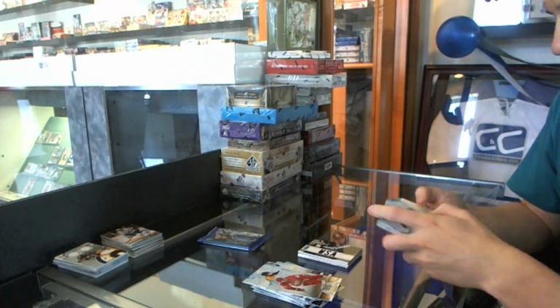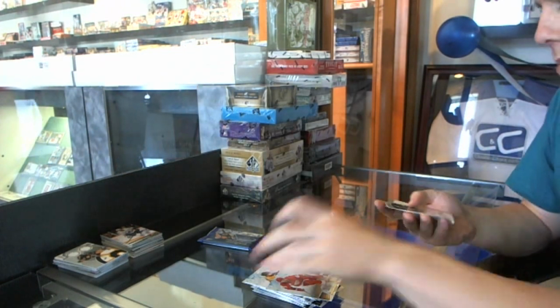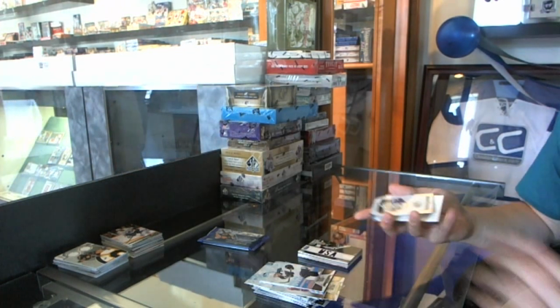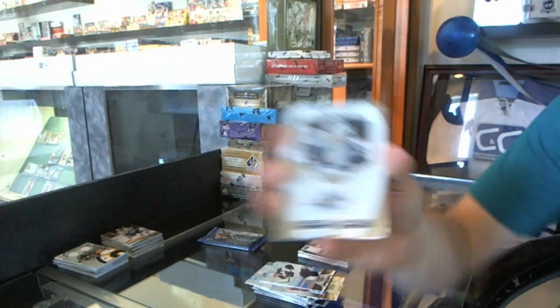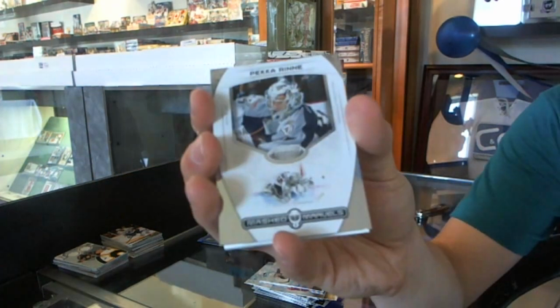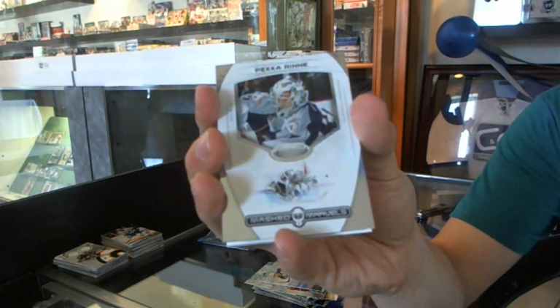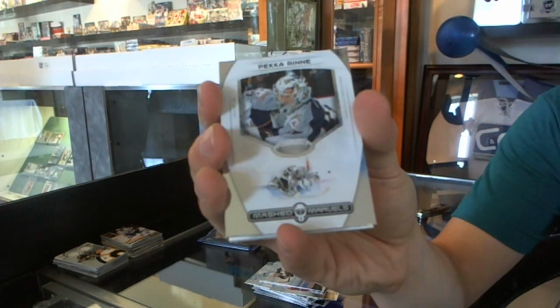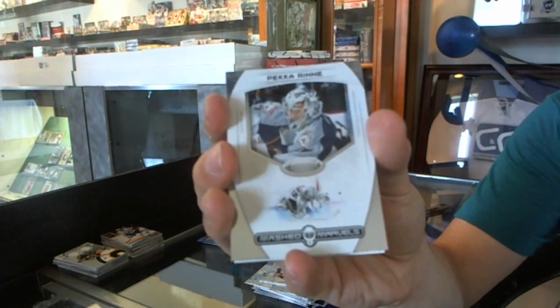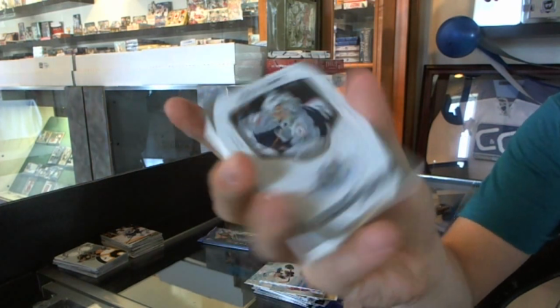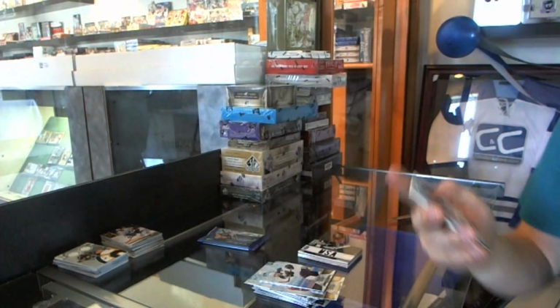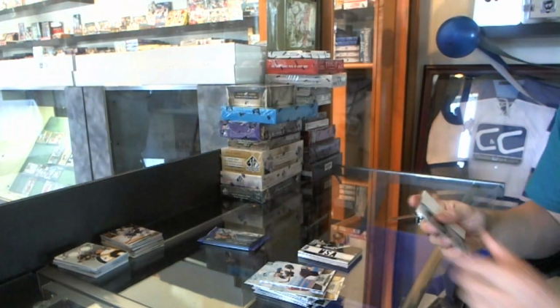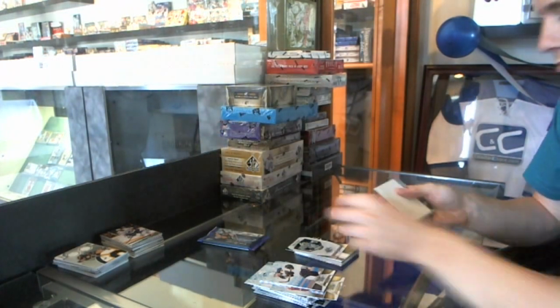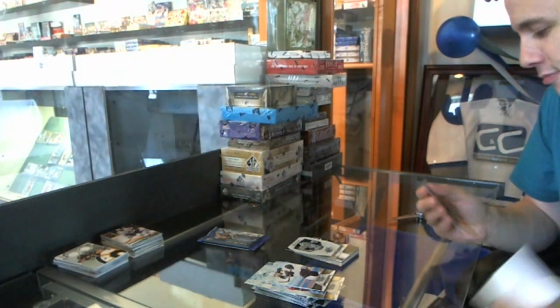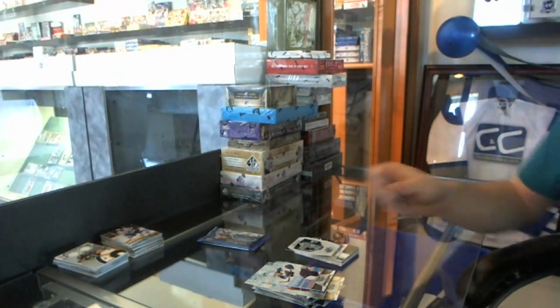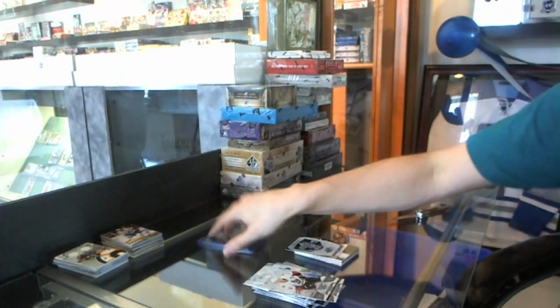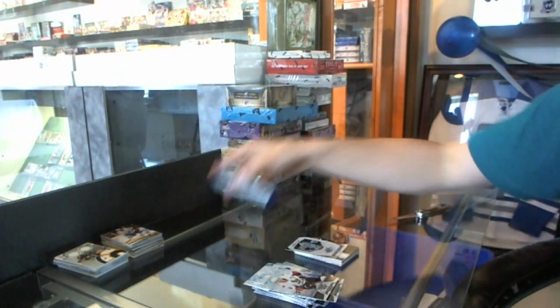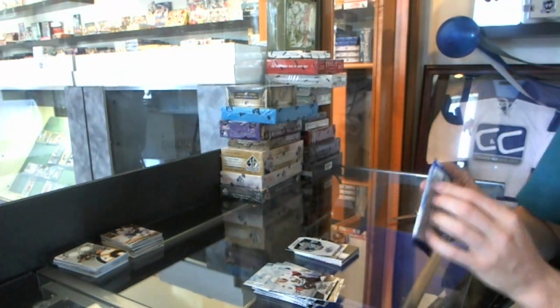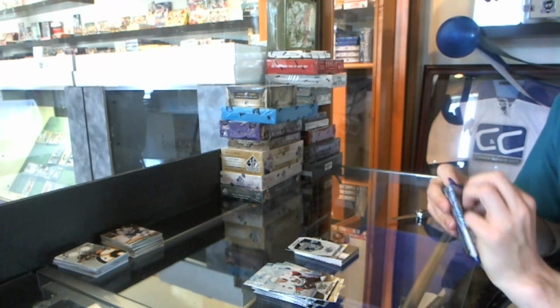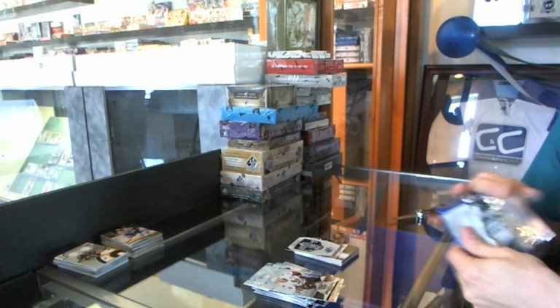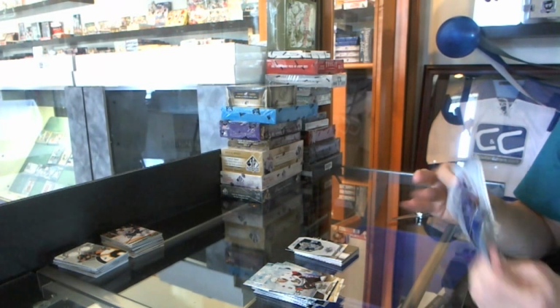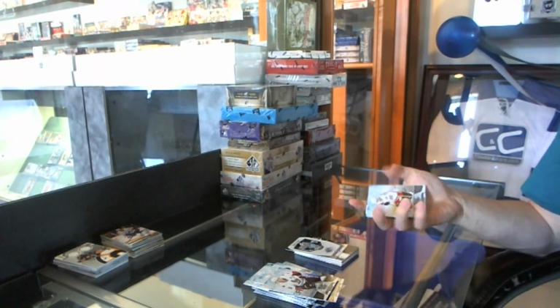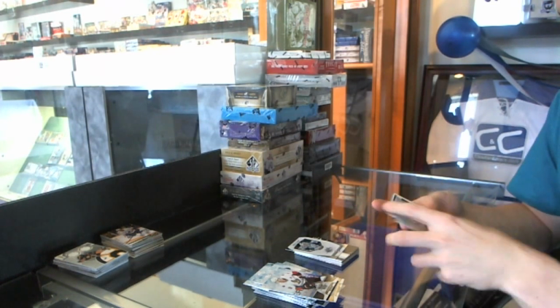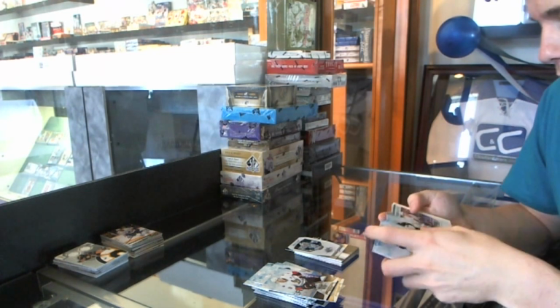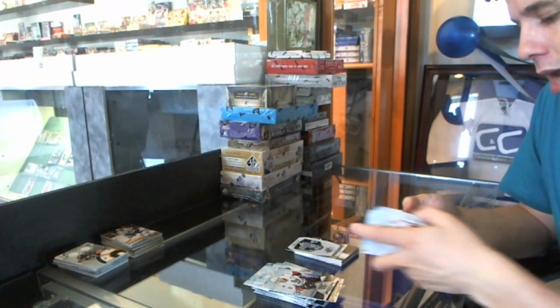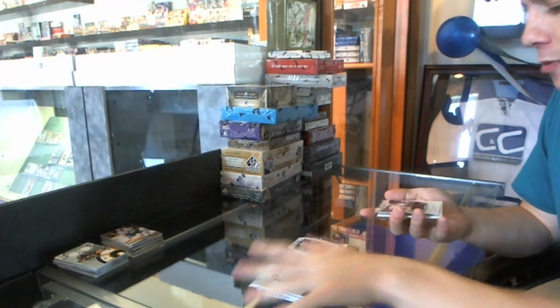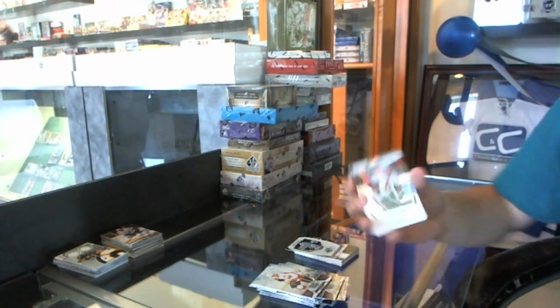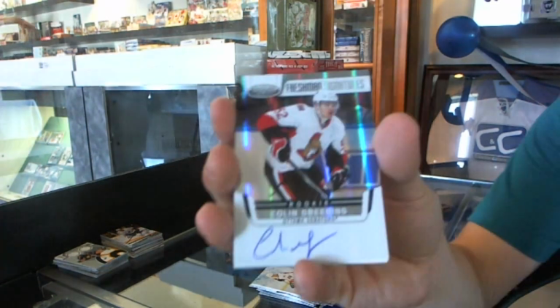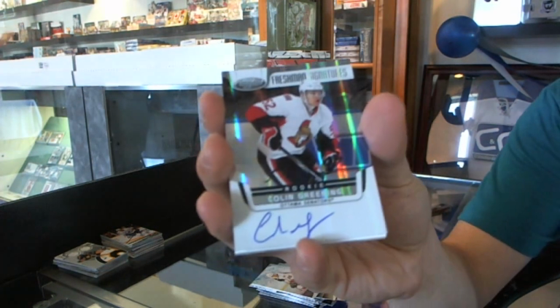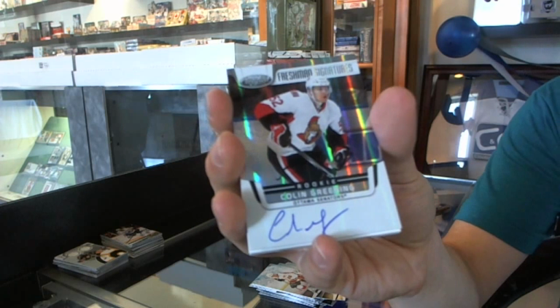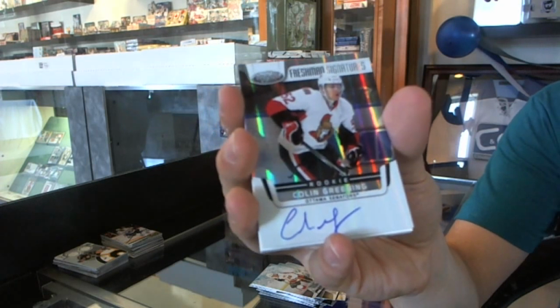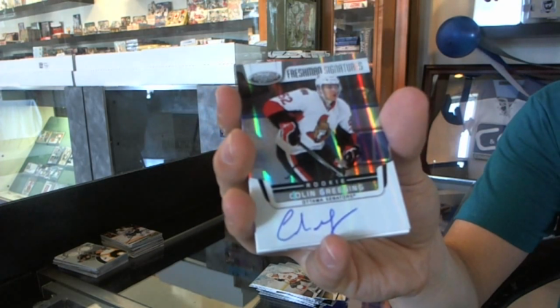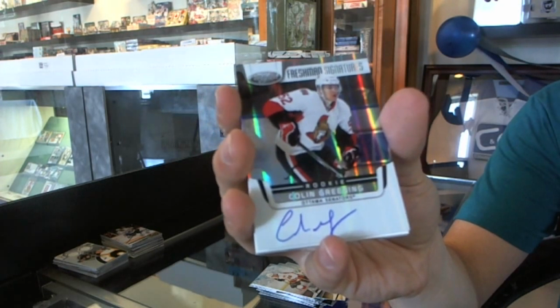Mirror for the Nashville Predators, Pekka Rinne. And a Freshman Signatures for the Ottawa Senators, Colin Greening.